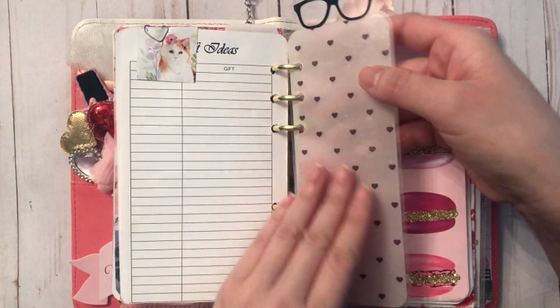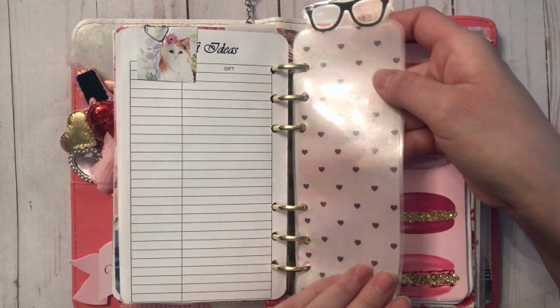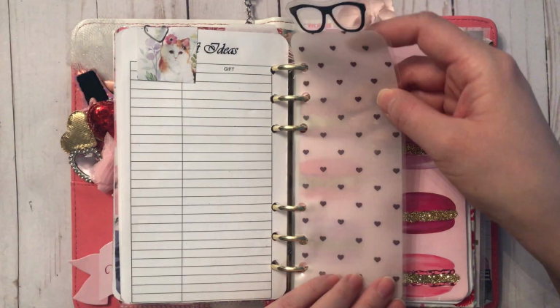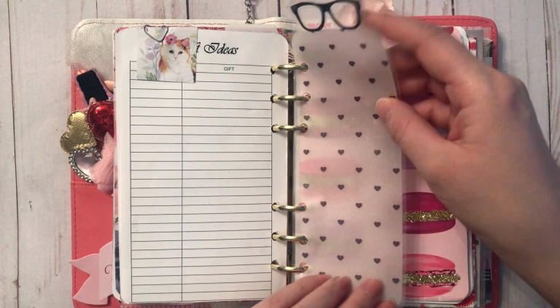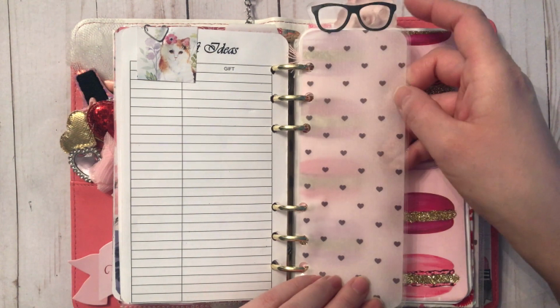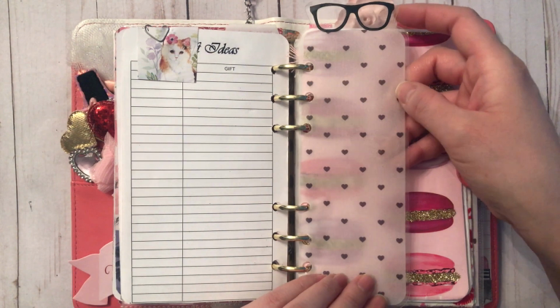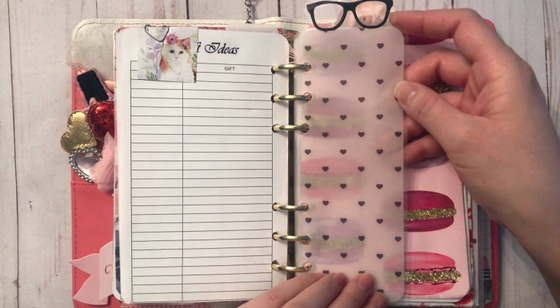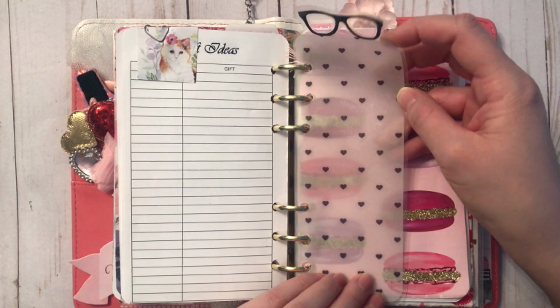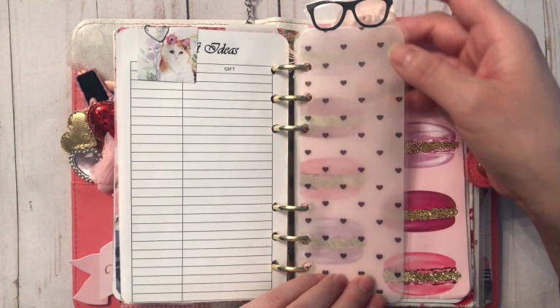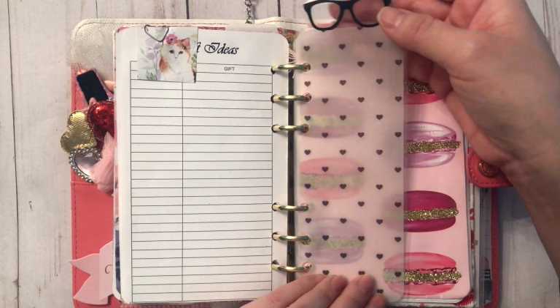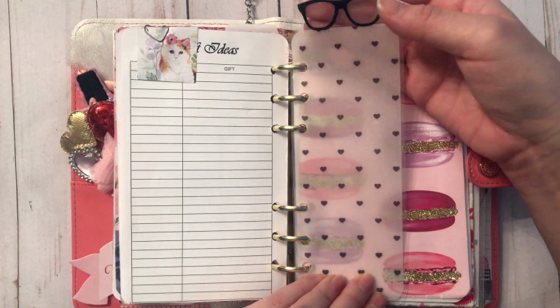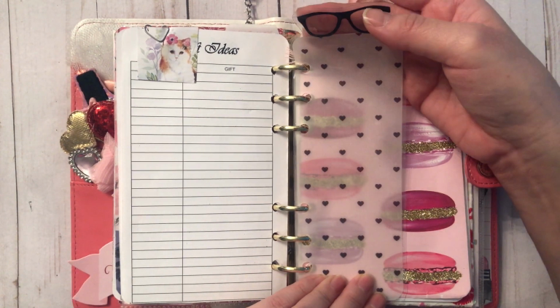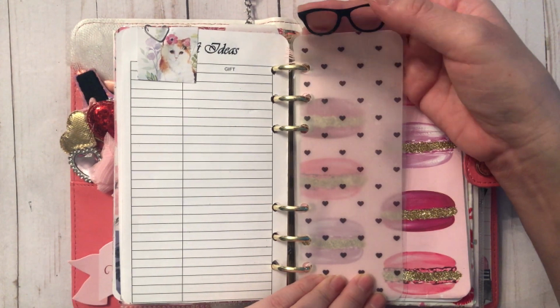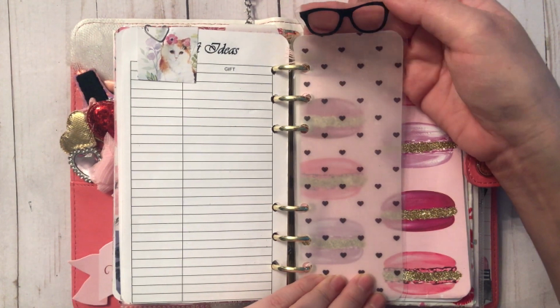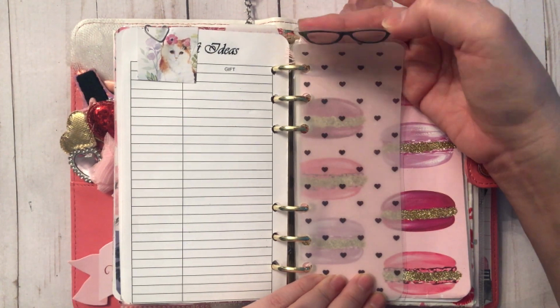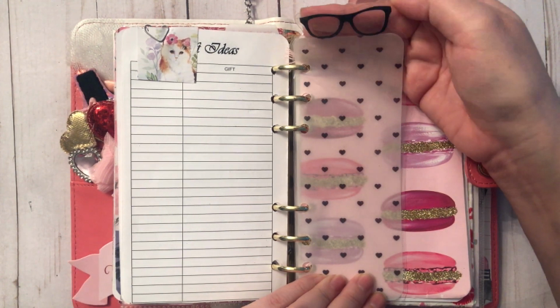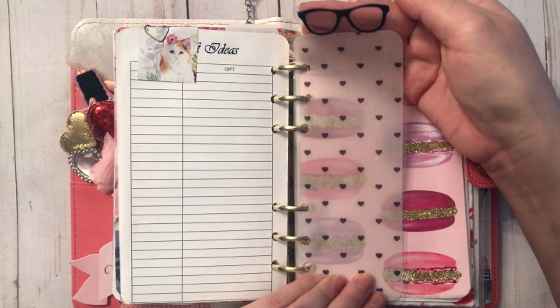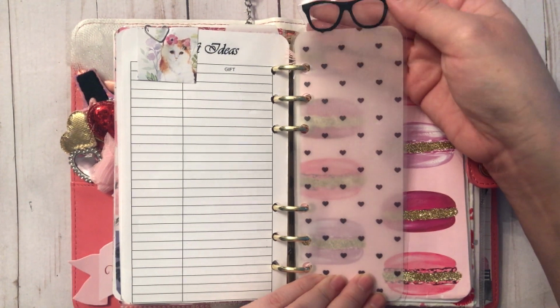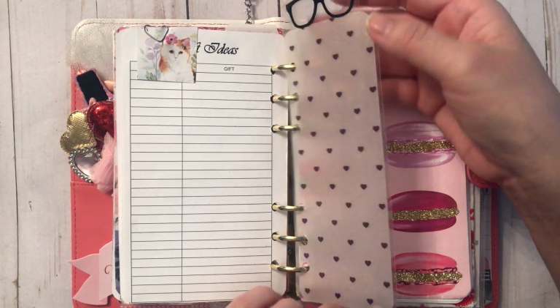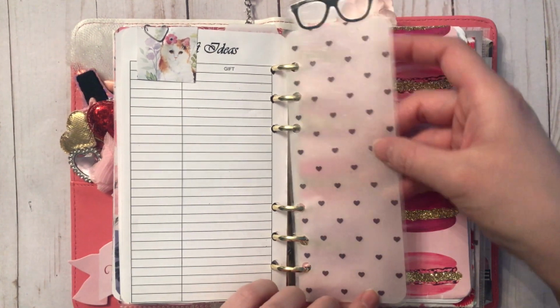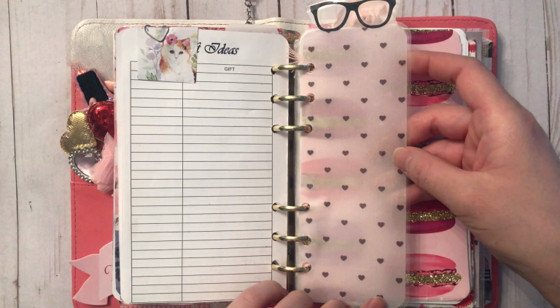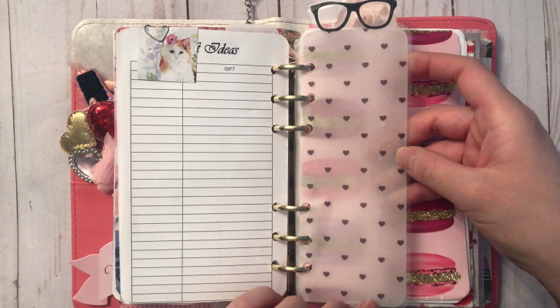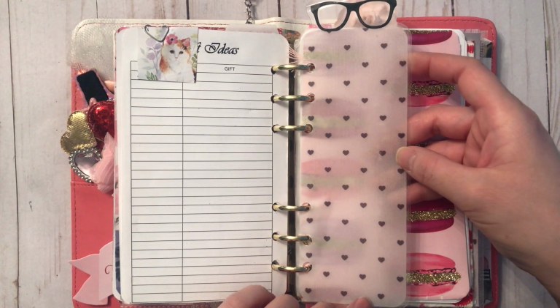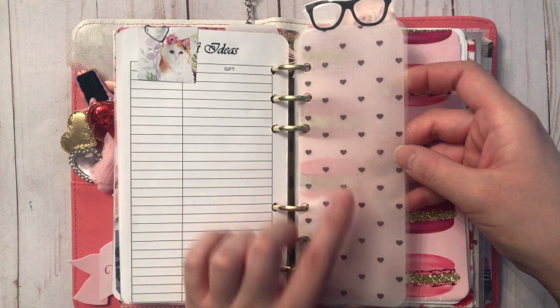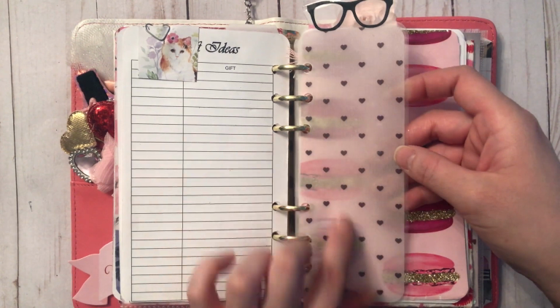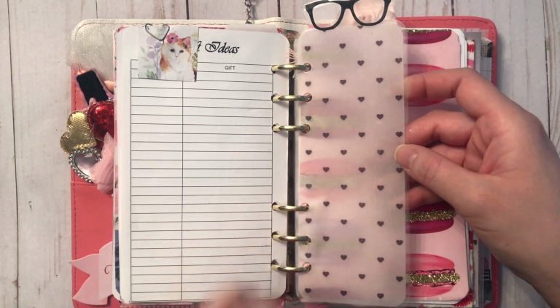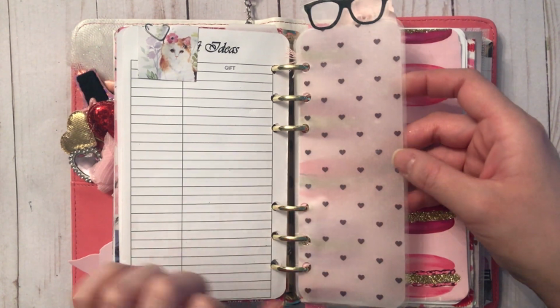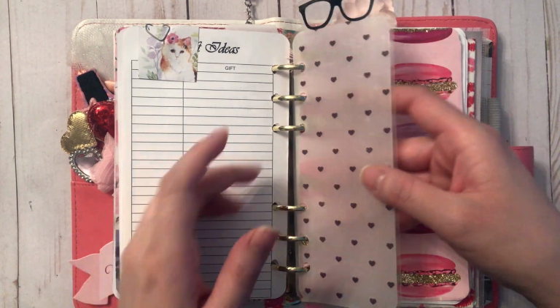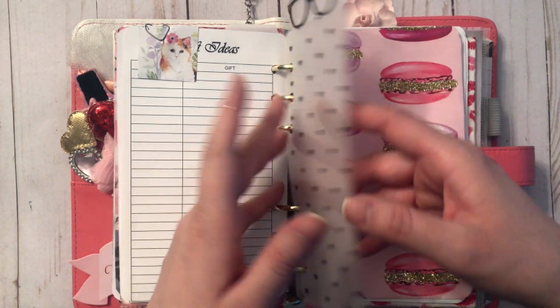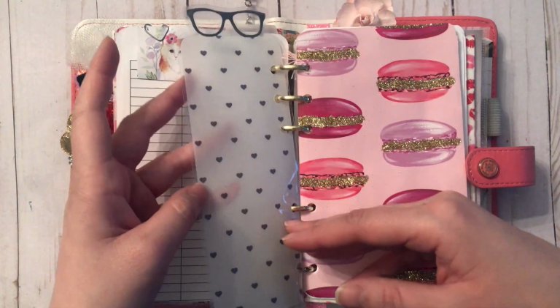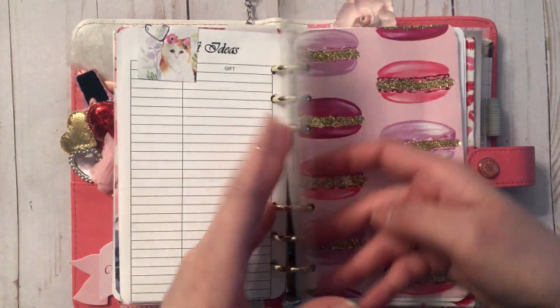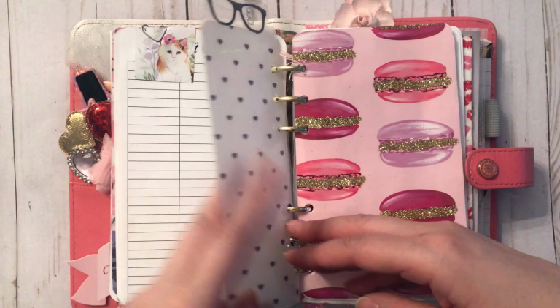This is a ruler I got on Etsy — it's got these really cute glasses on top. I could probably make one myself now that I think about it.